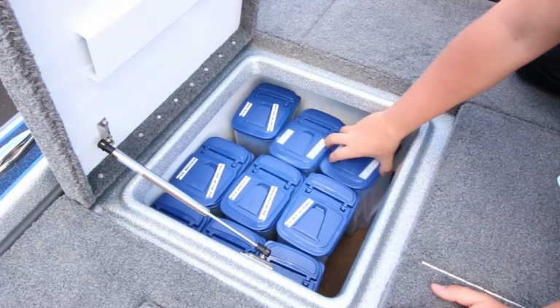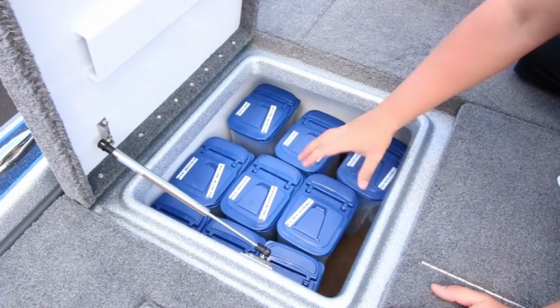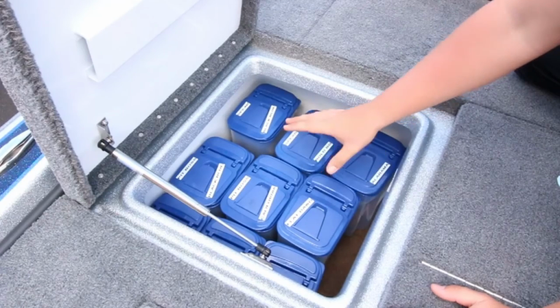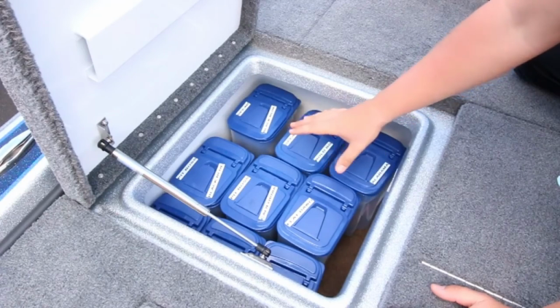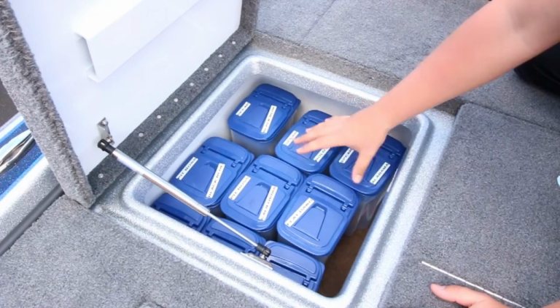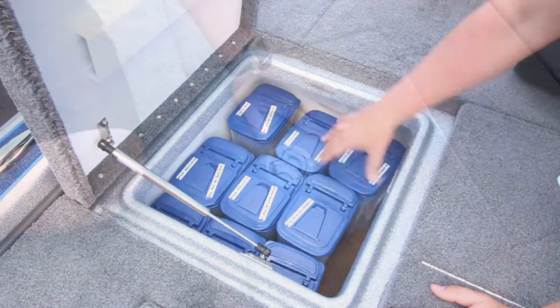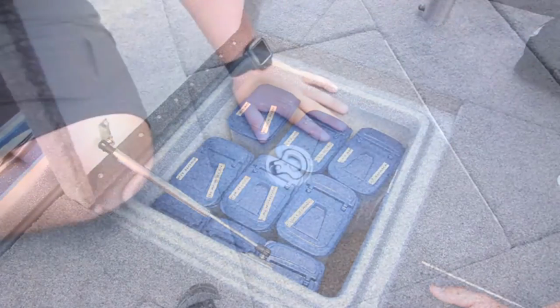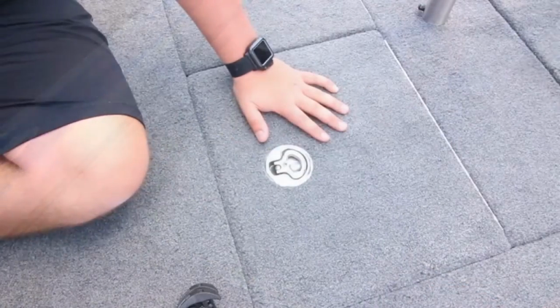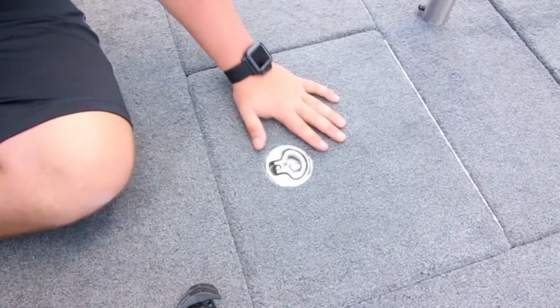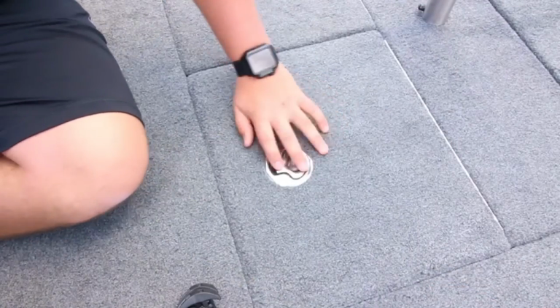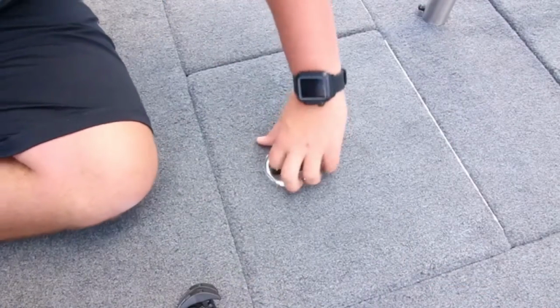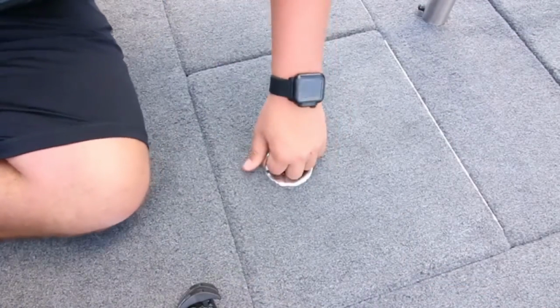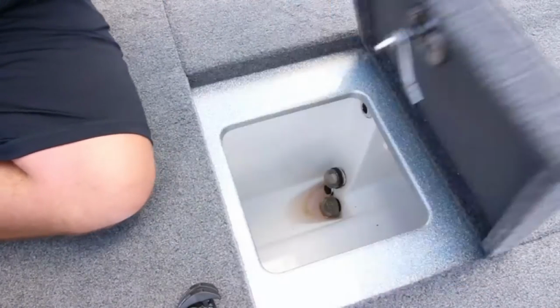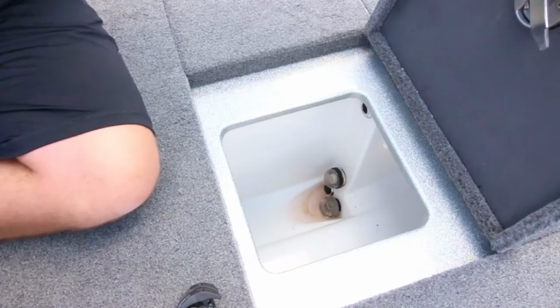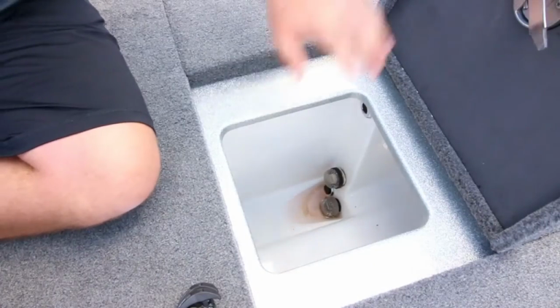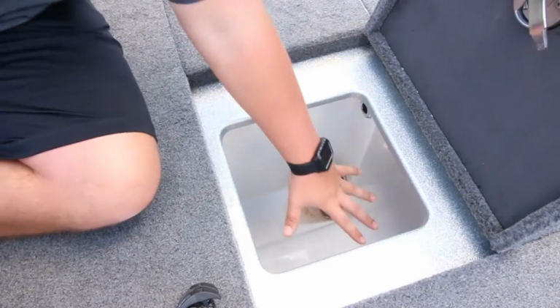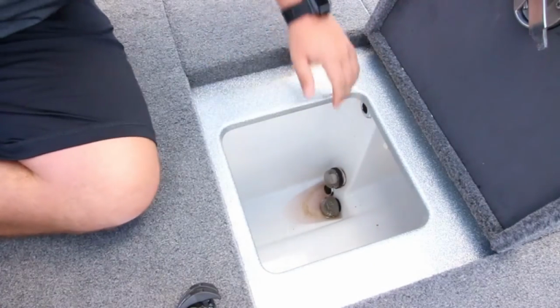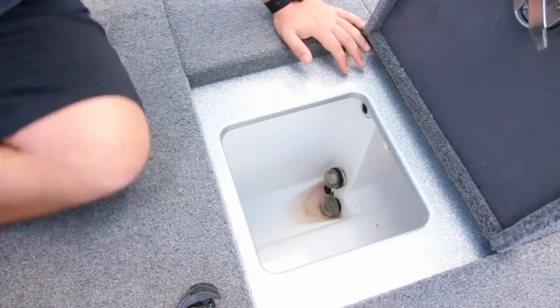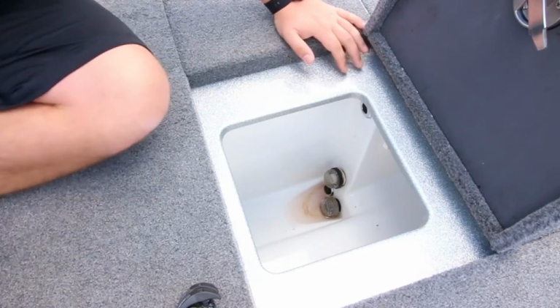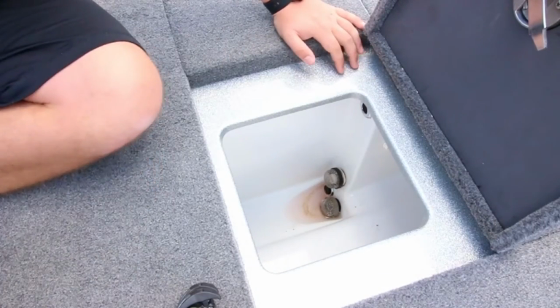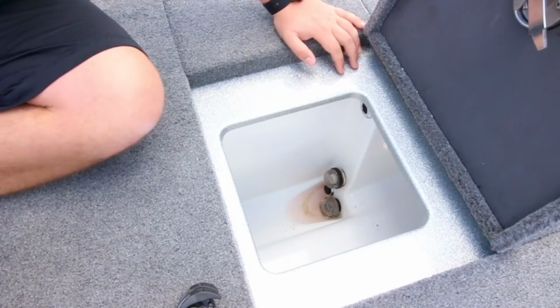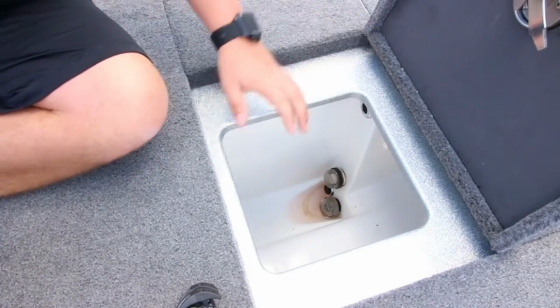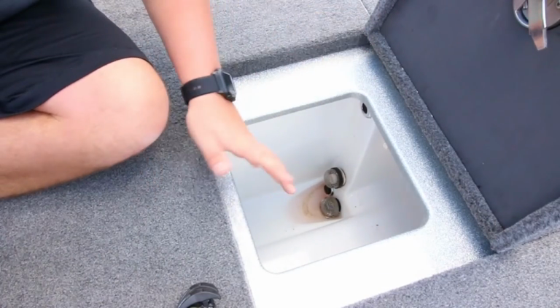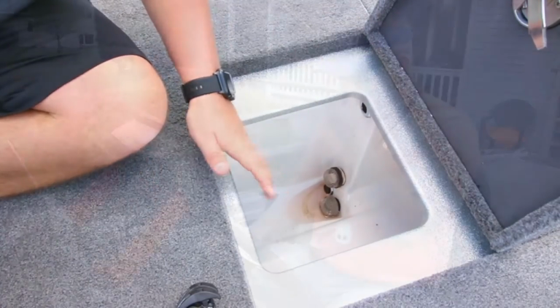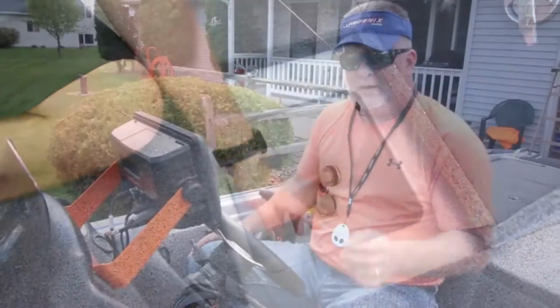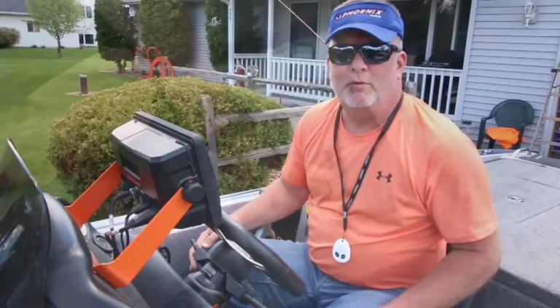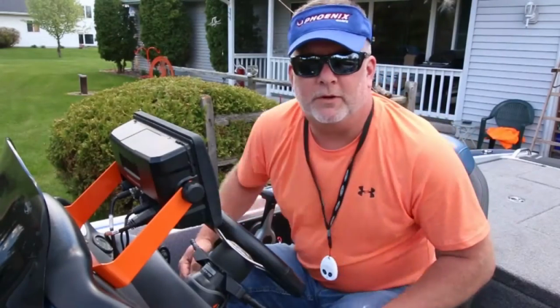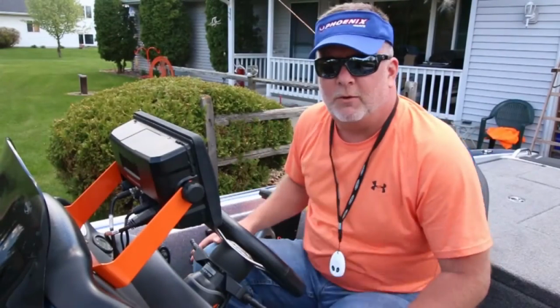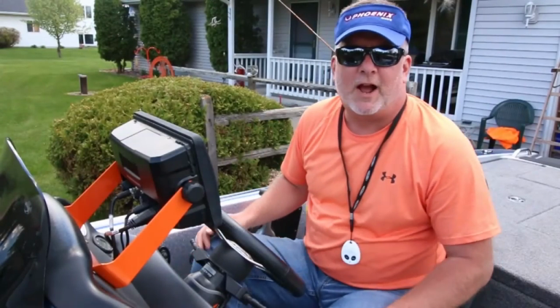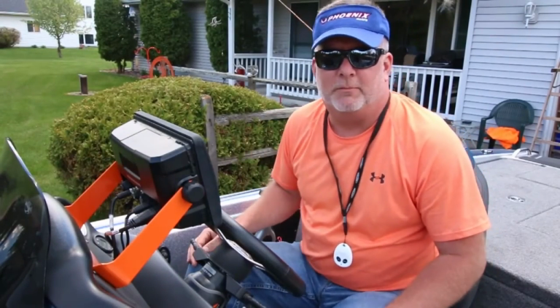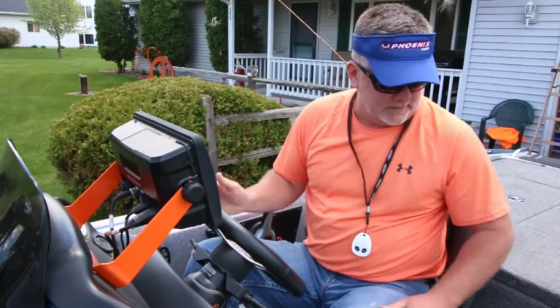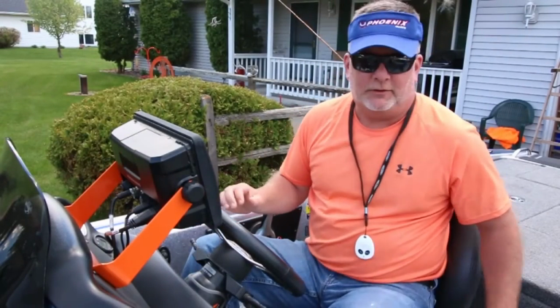Now we're going to the oversized live wells — these things are huge. Doesn't matter how big of a bass you catch or a bigger walleye, you can throw it in here. Moving forward, now we're into the cockpit of the boat — this is a real fun part. This is where you control all the speed from that 250-horse on the back.